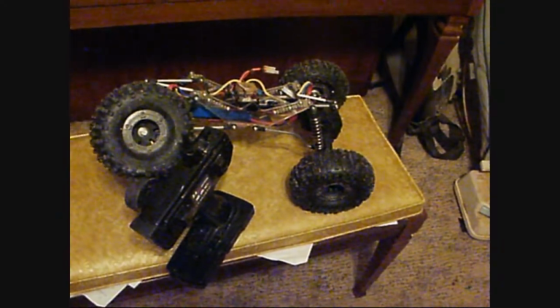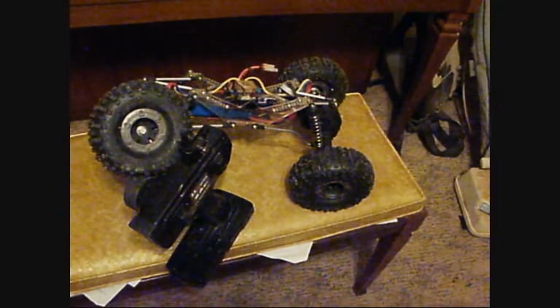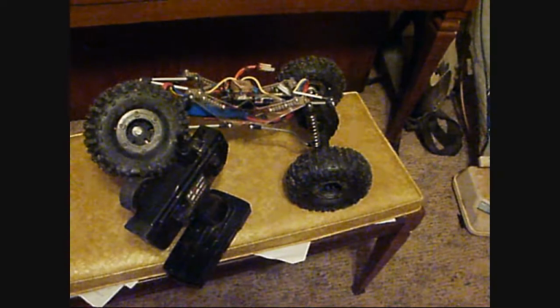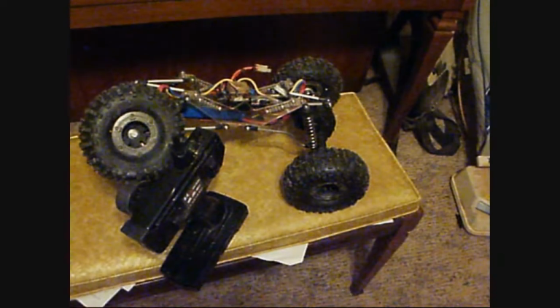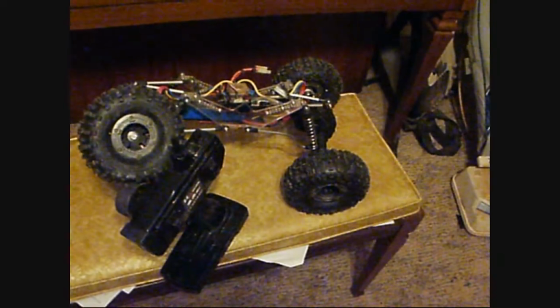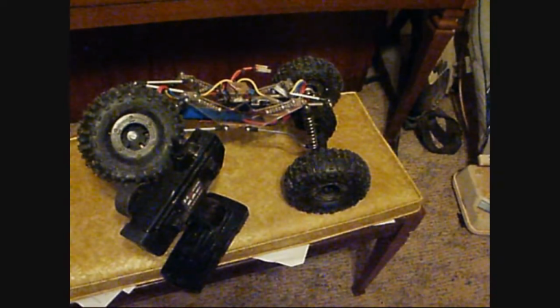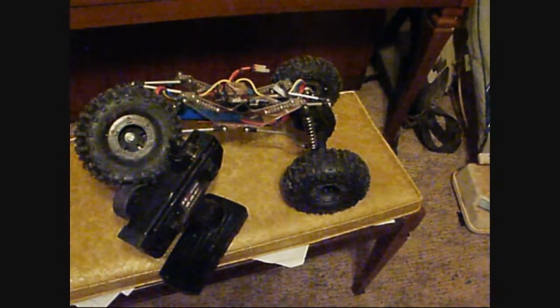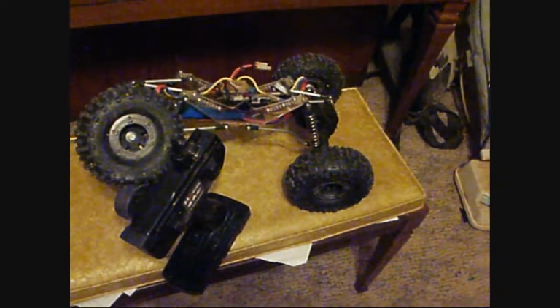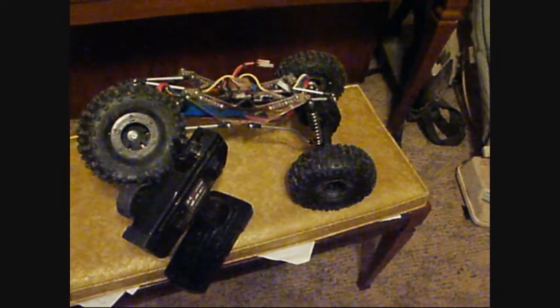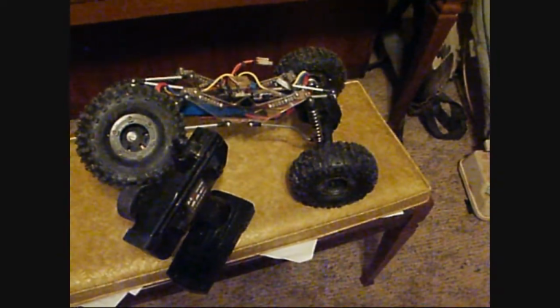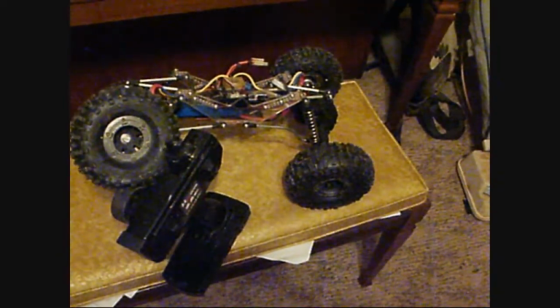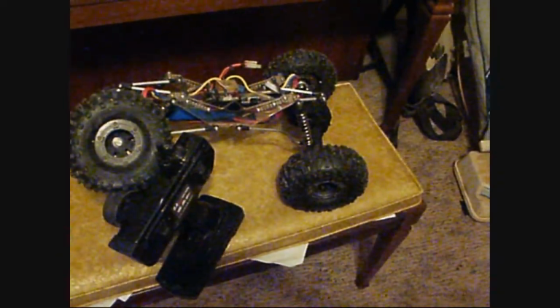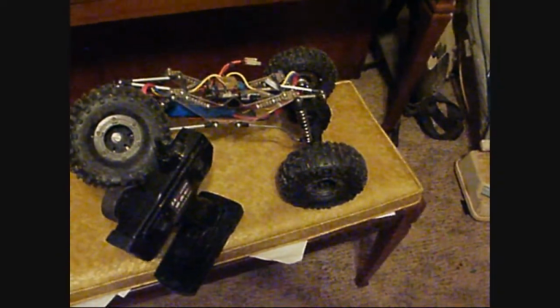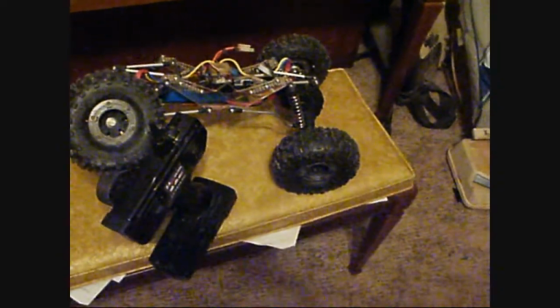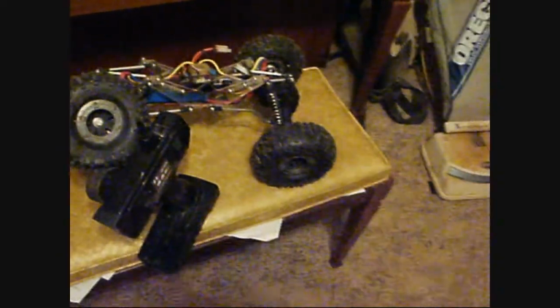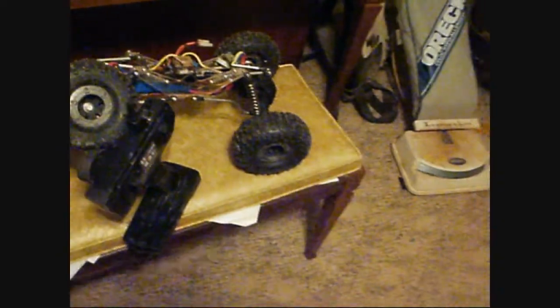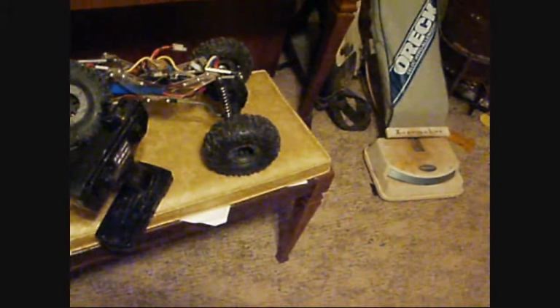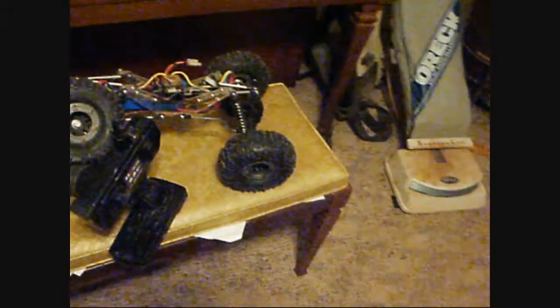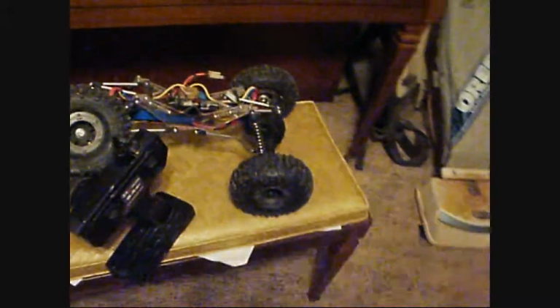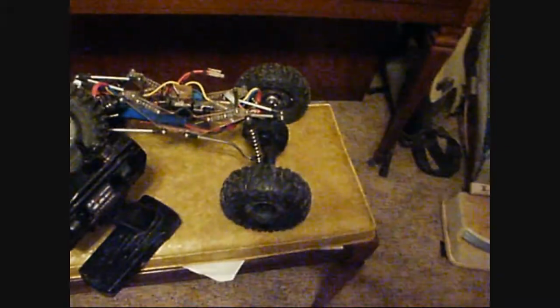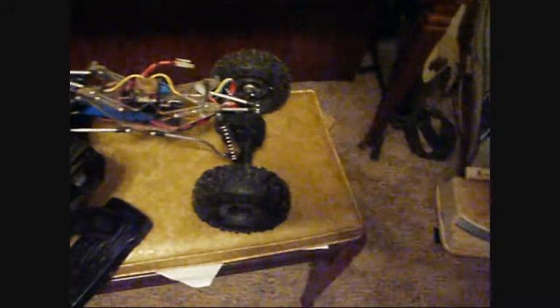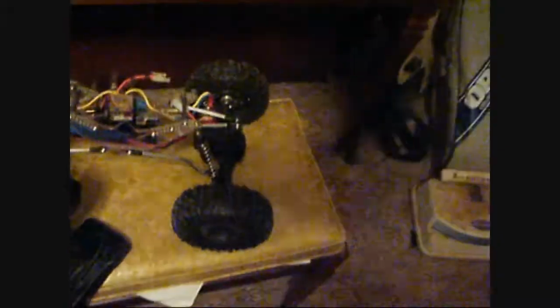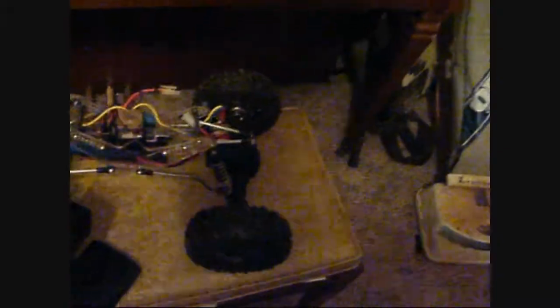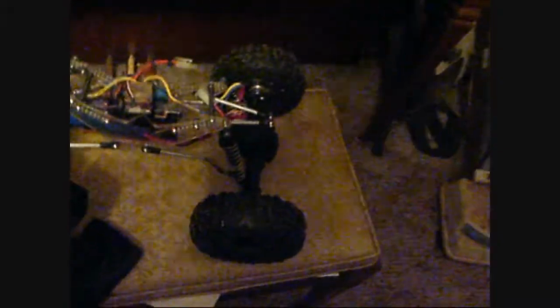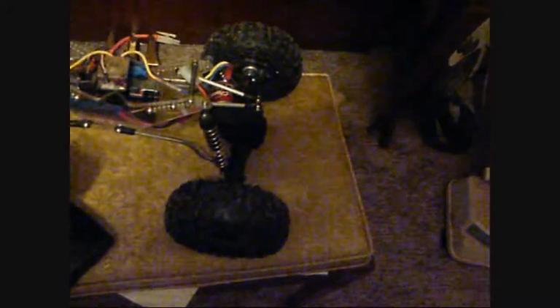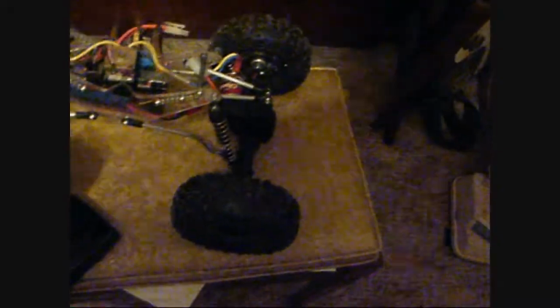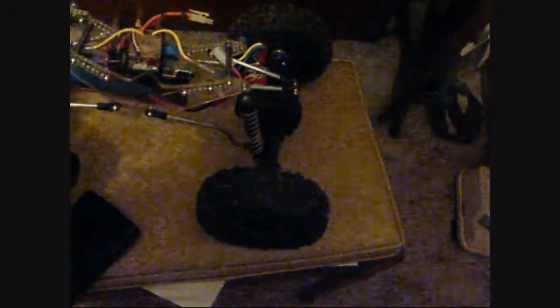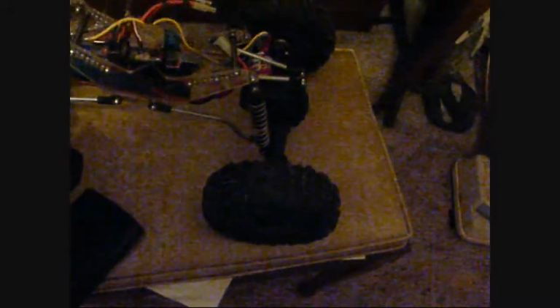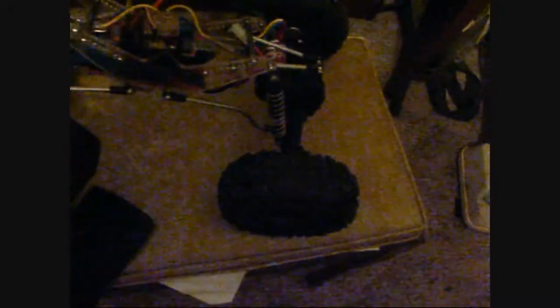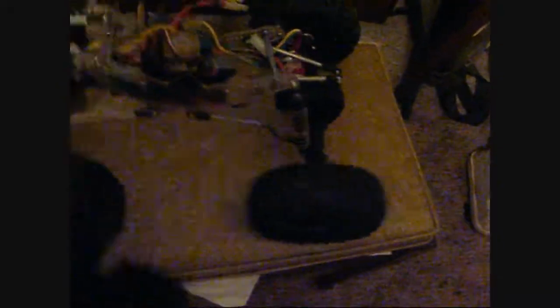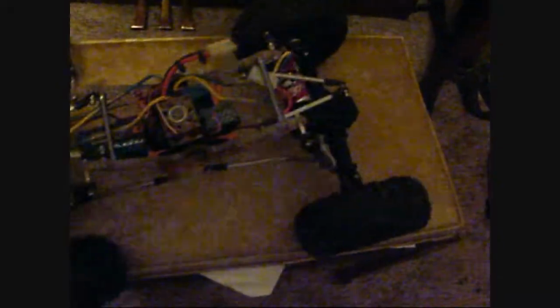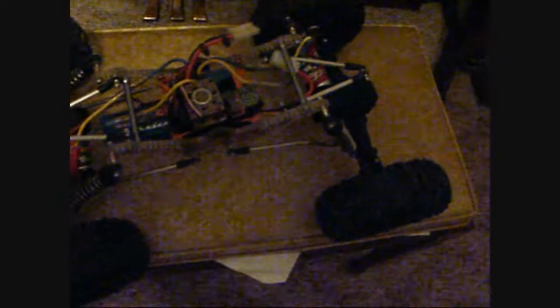Got the creeper trimmed down to 5 pounds, 5 ounces. Put the Wraith shocks back on it, running the Sparks springs on it.